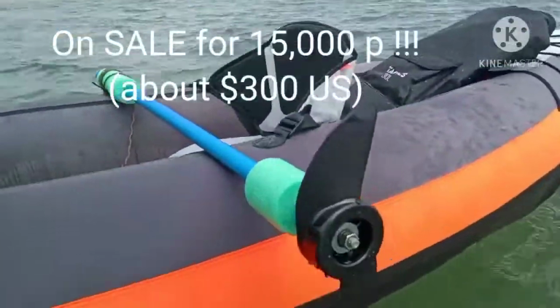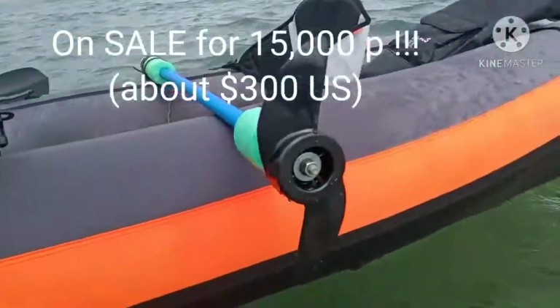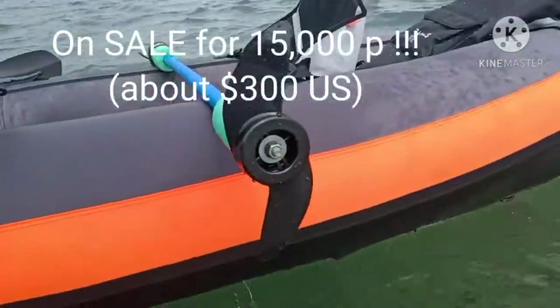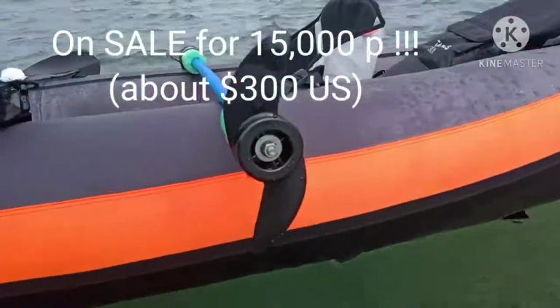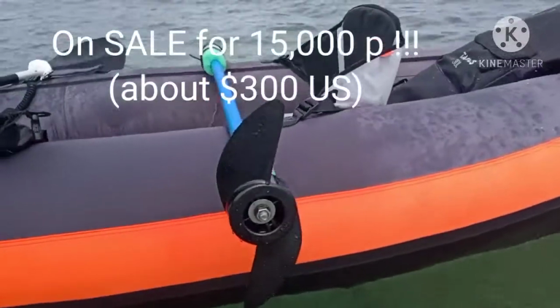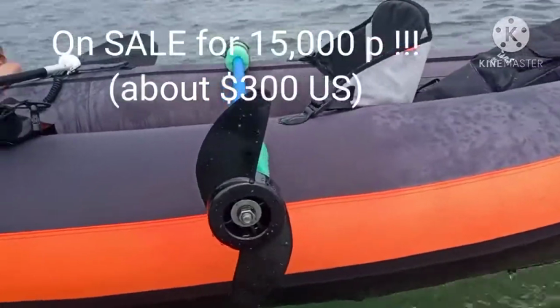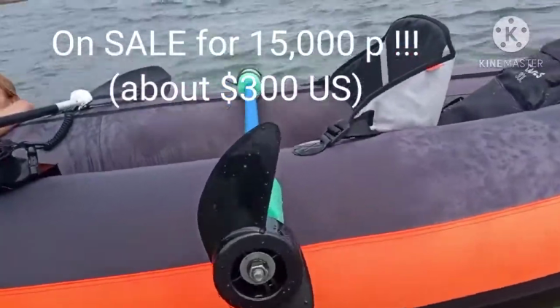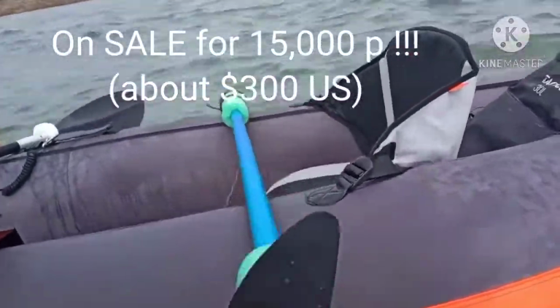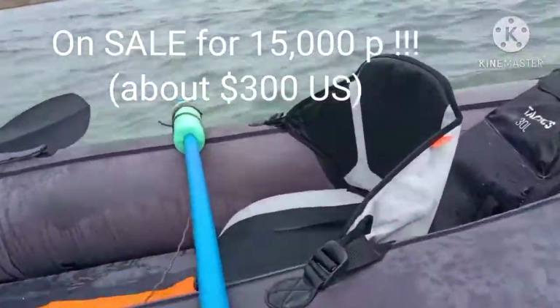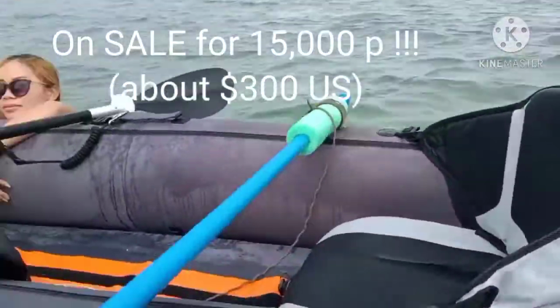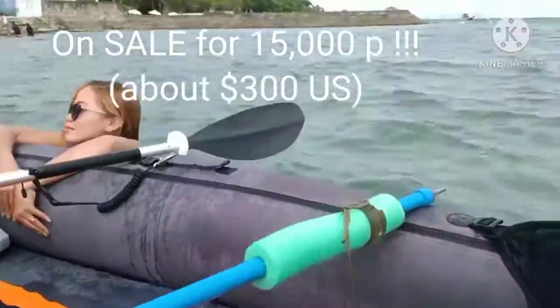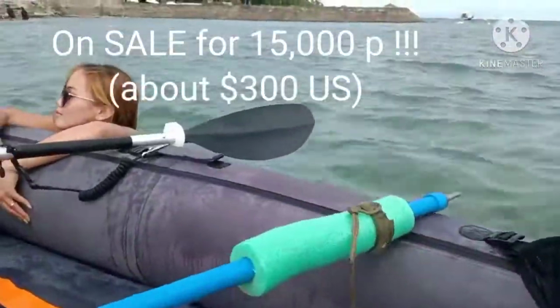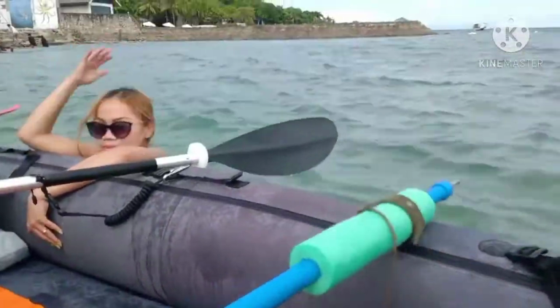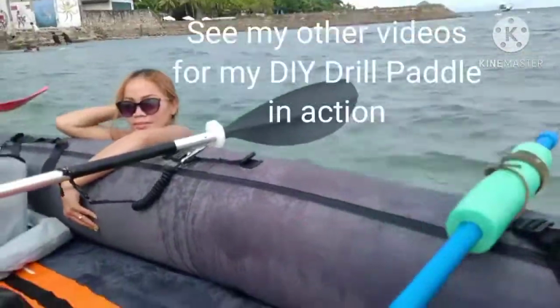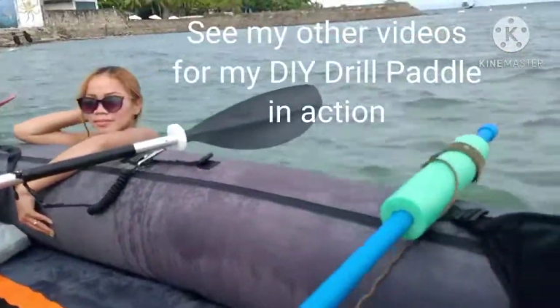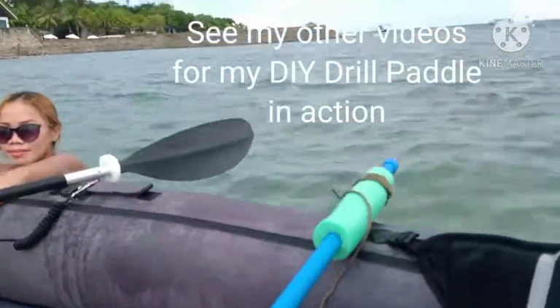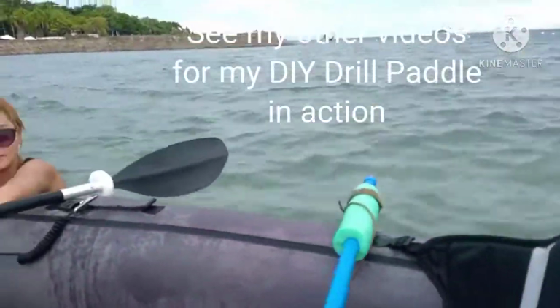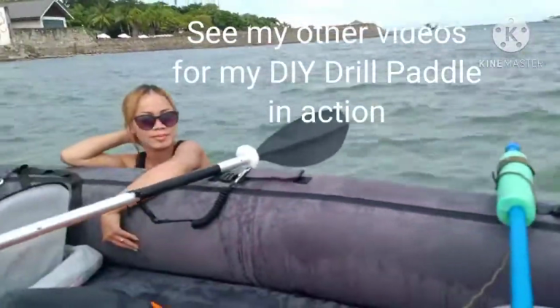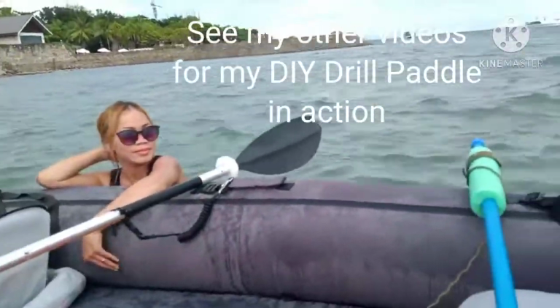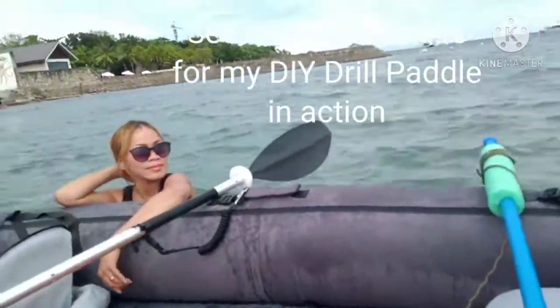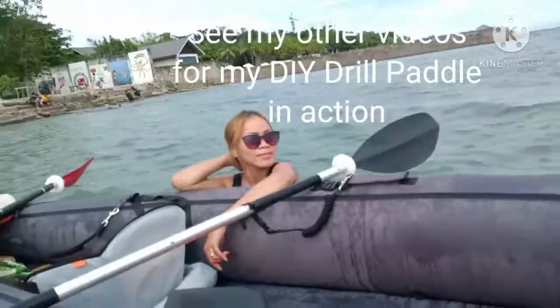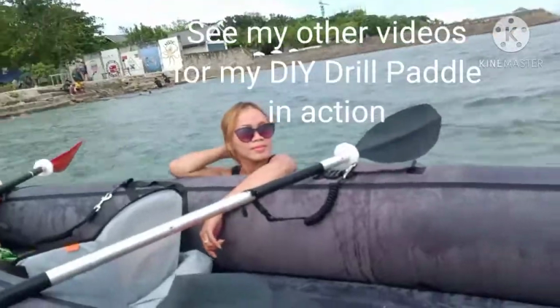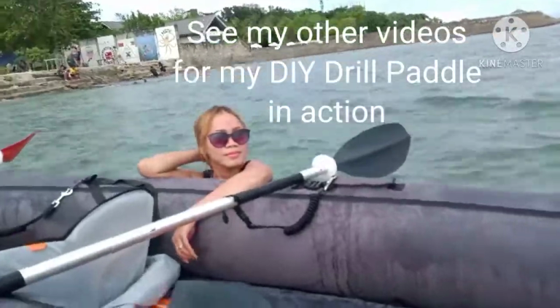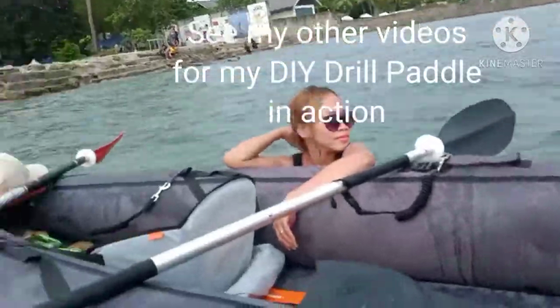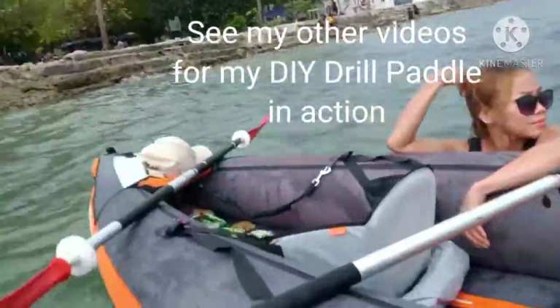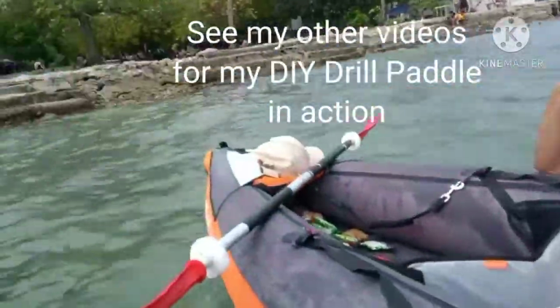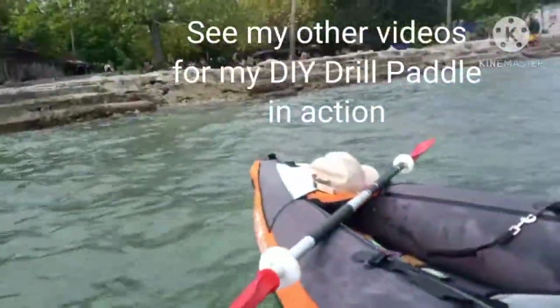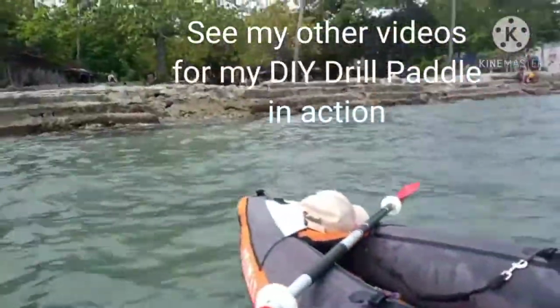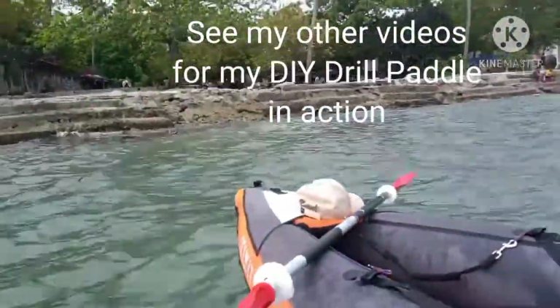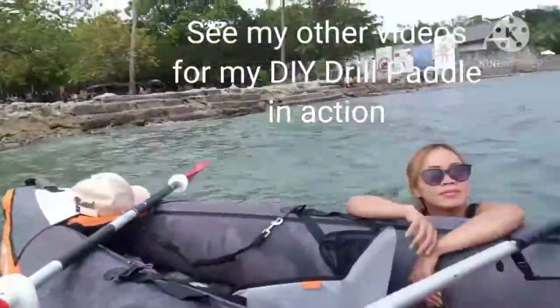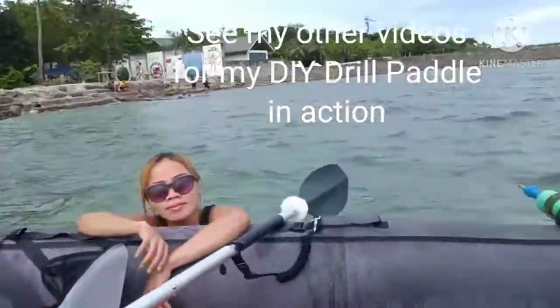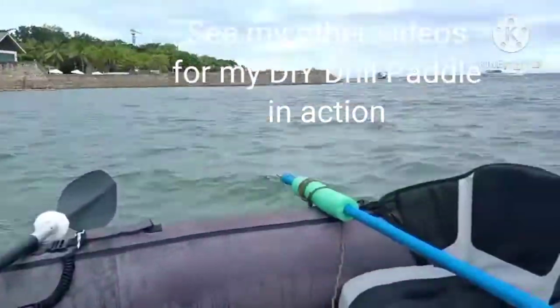Today we're testing out the drill paddle that I made. Later we're going to test out my wind paddle — we're going to sail back. Since we went into the wind, we're going to sail all the way back.